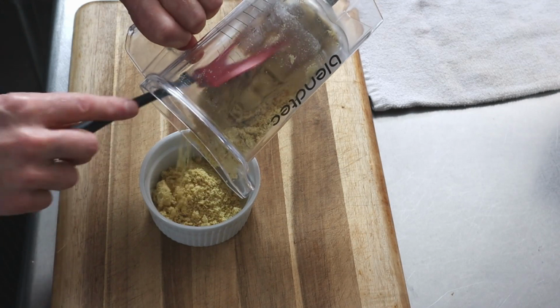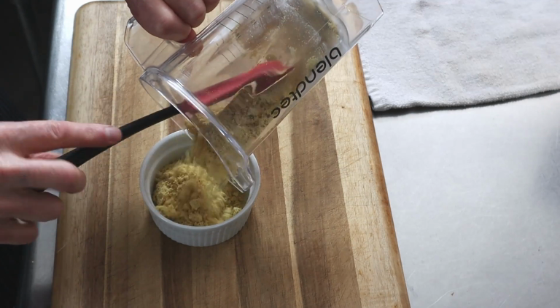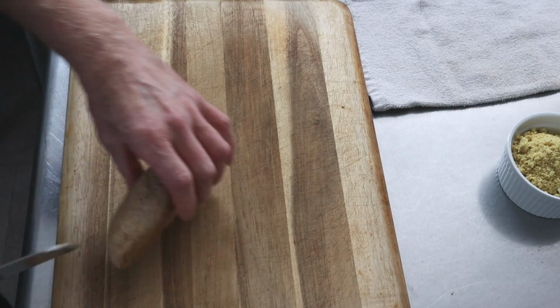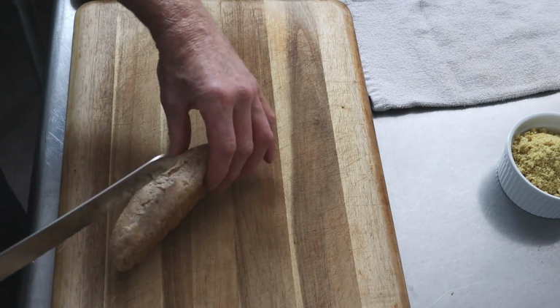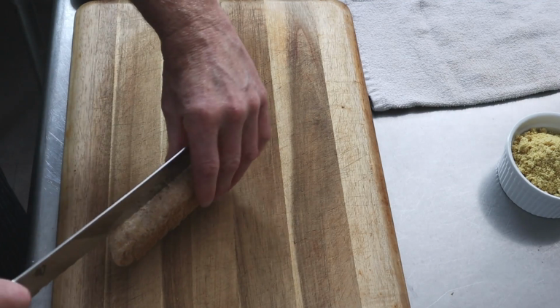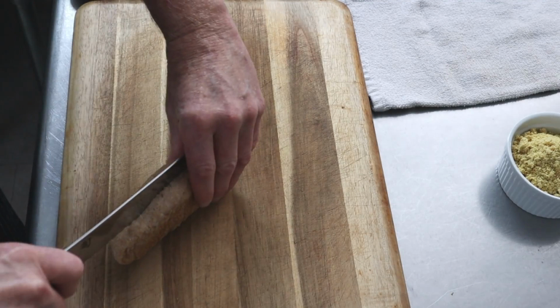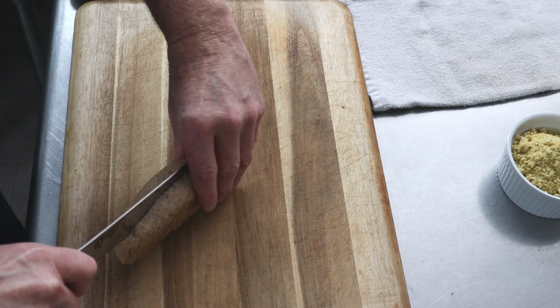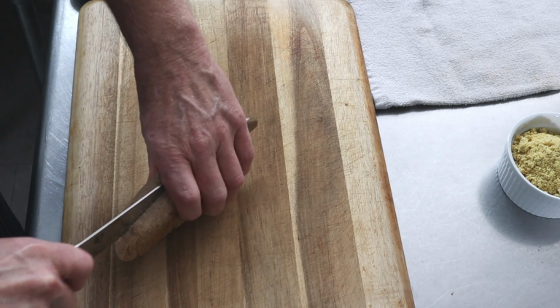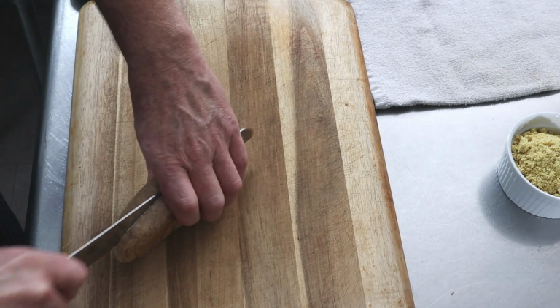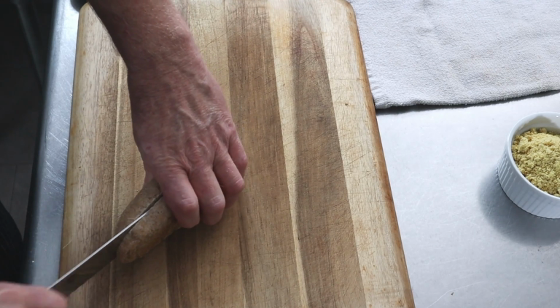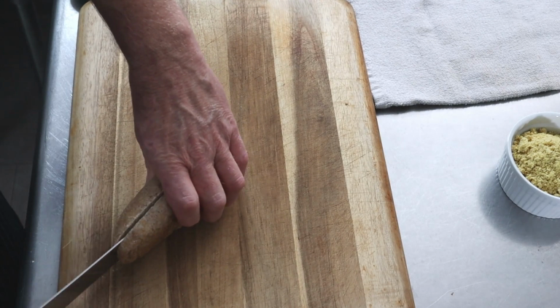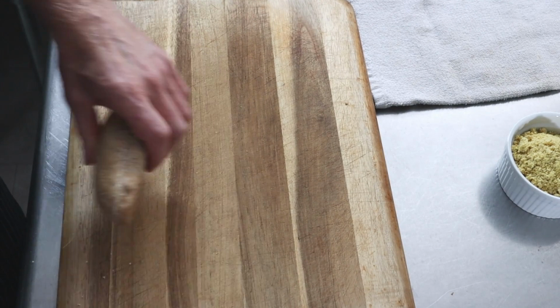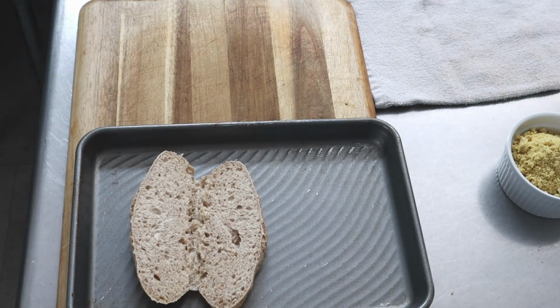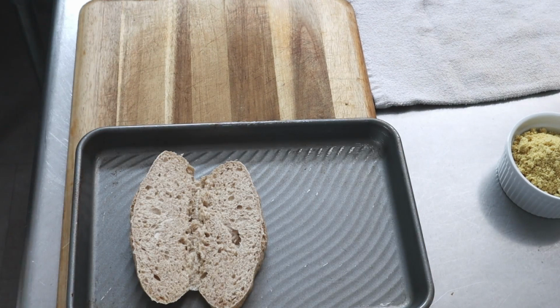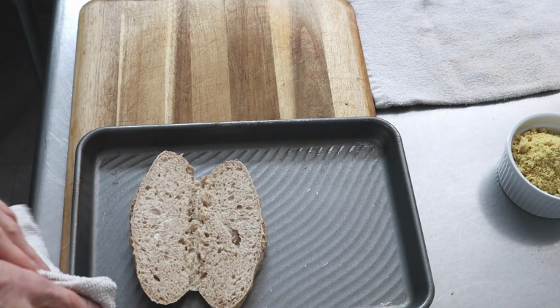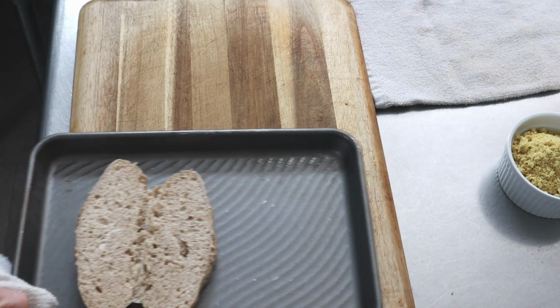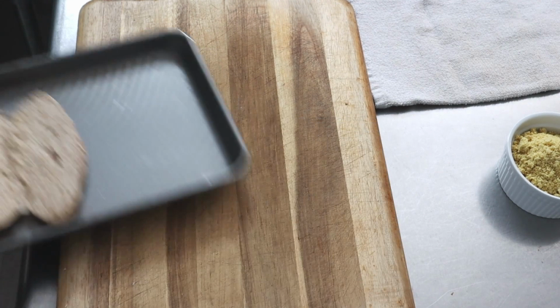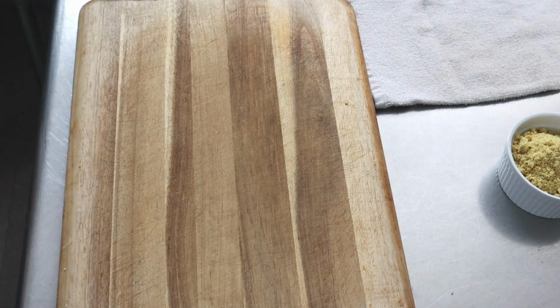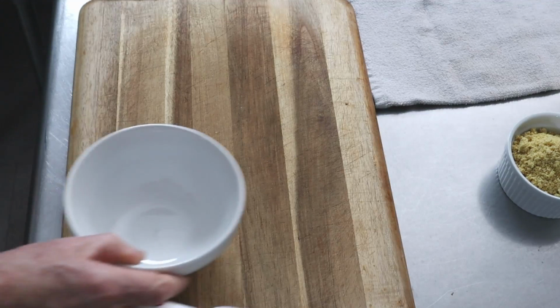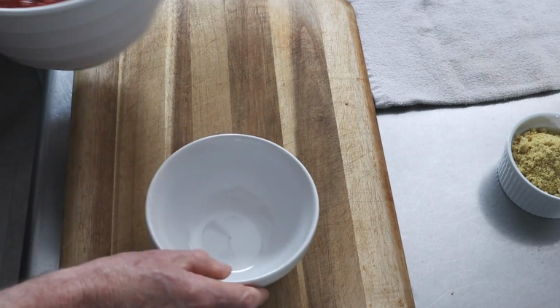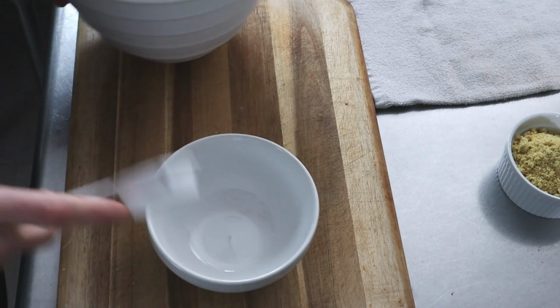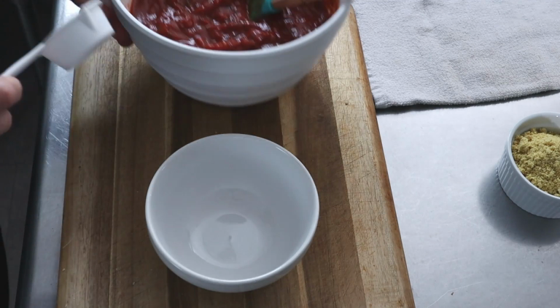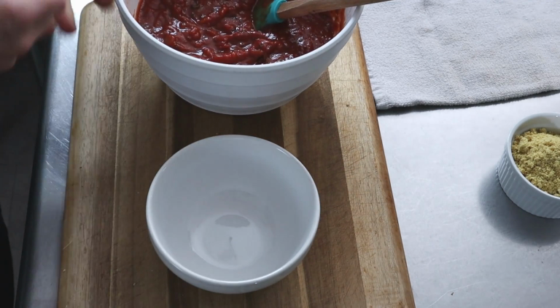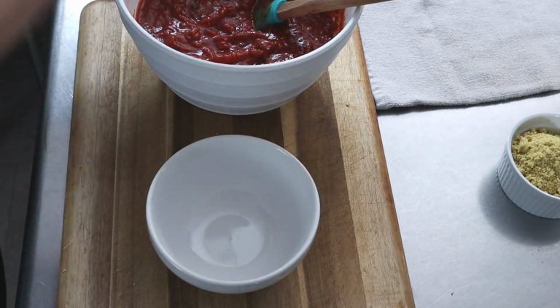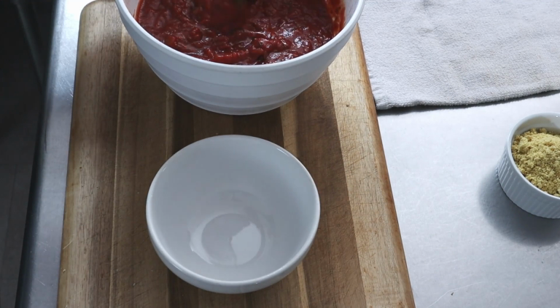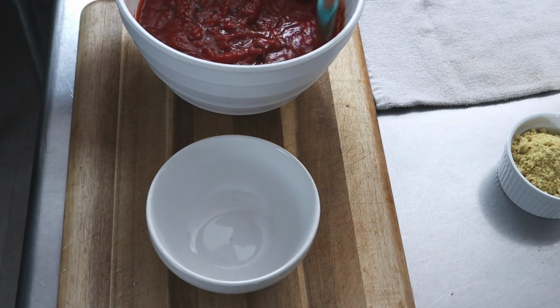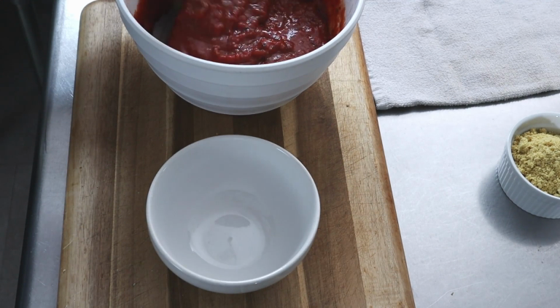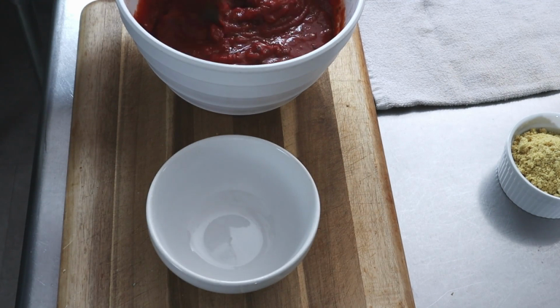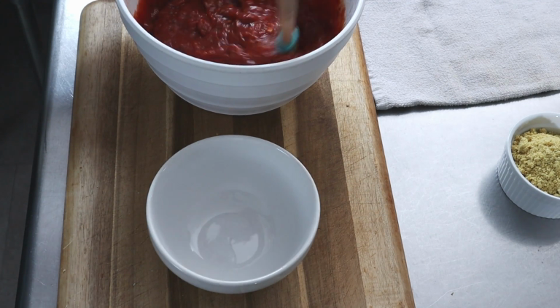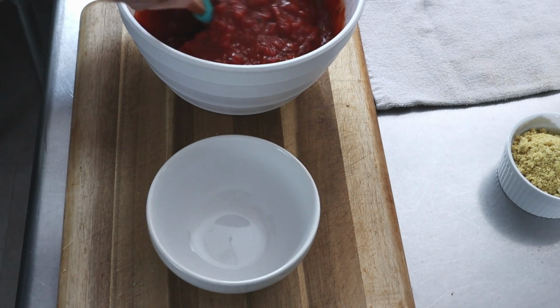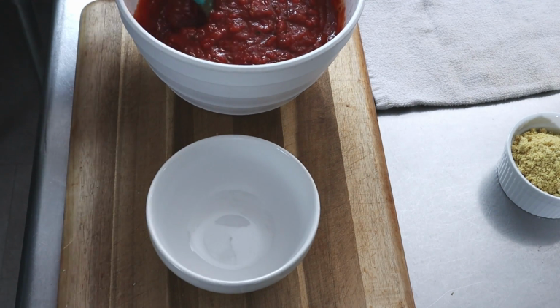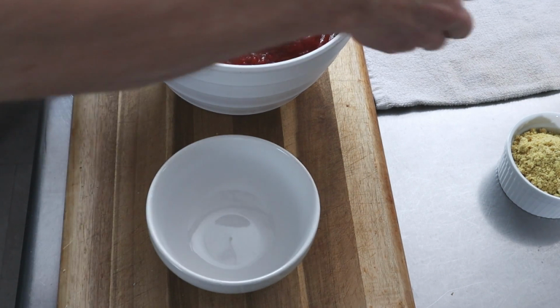These rolls I made the other day — they're part whole wheat, but you can use any roll. We'll toast them in the toaster oven just to warm them up and maybe add just a little bit of crispiness to the outside.